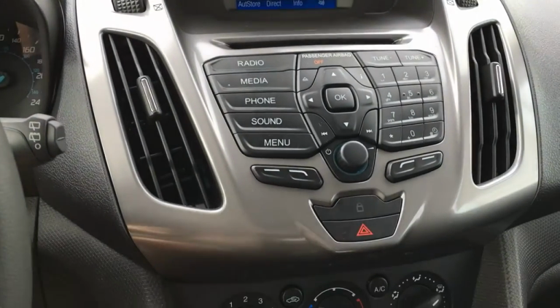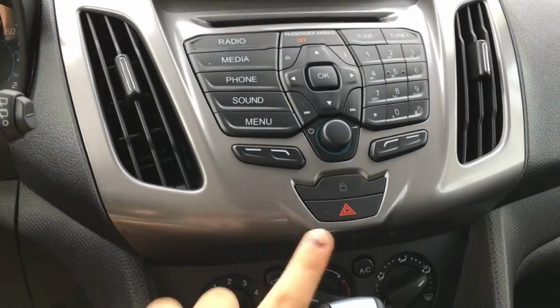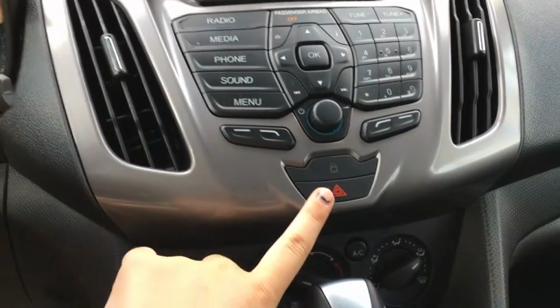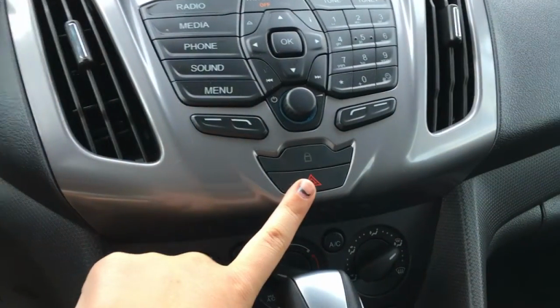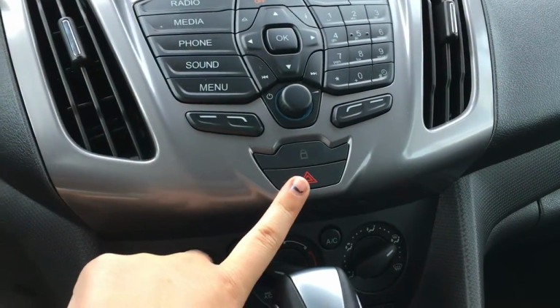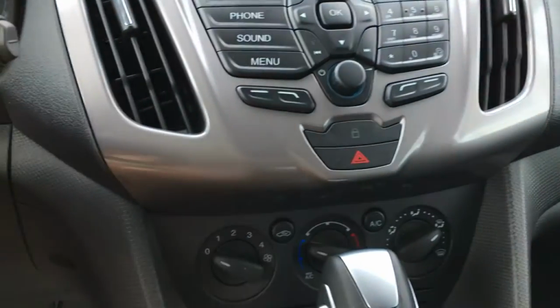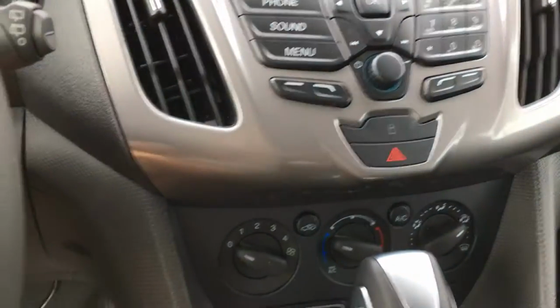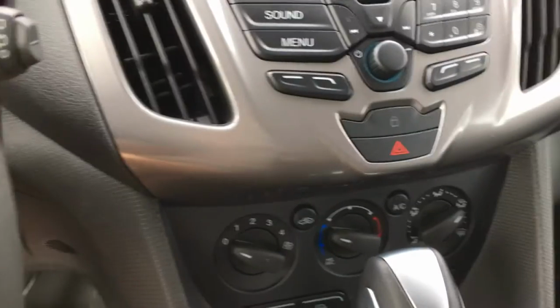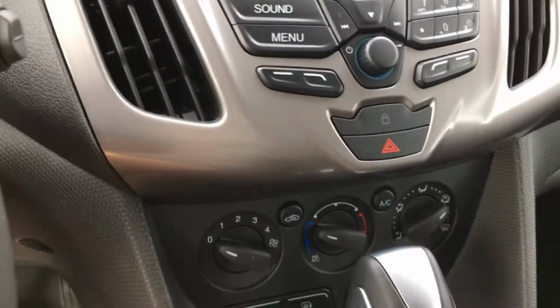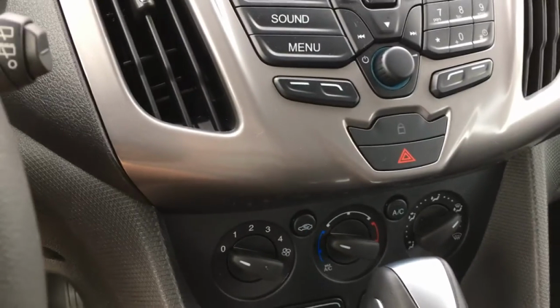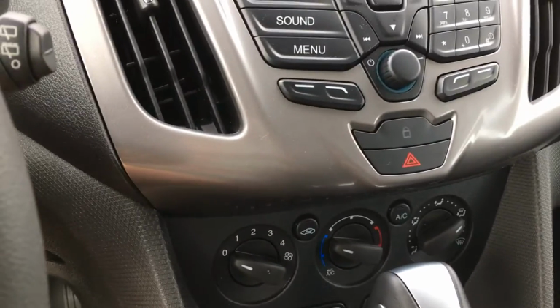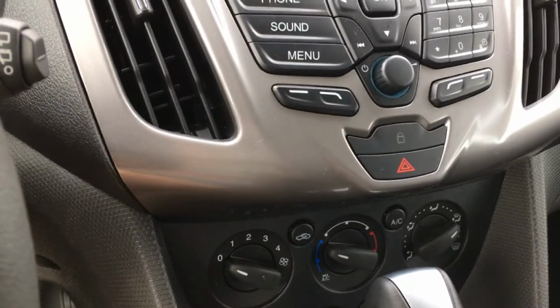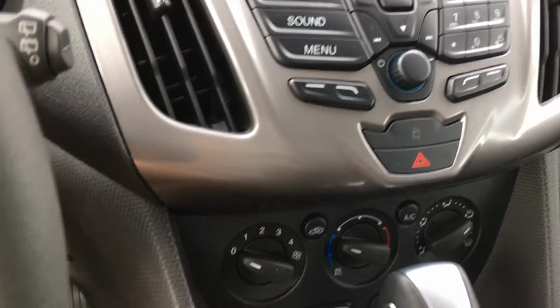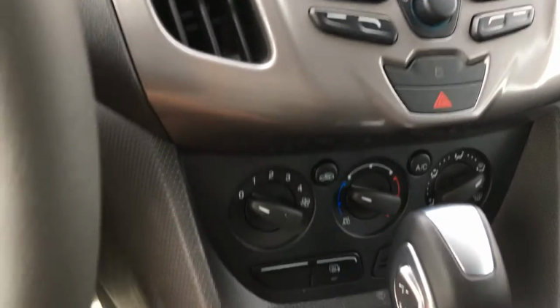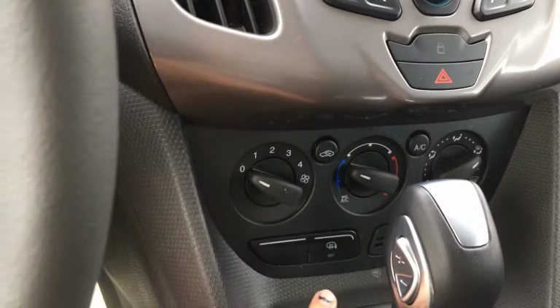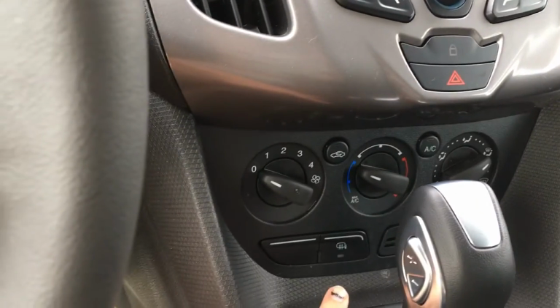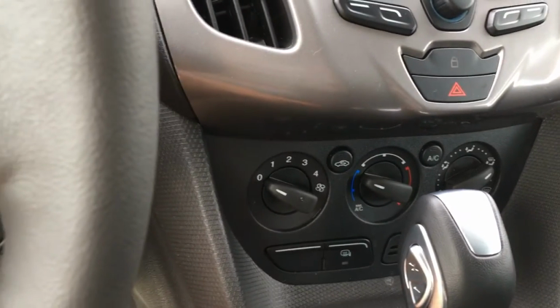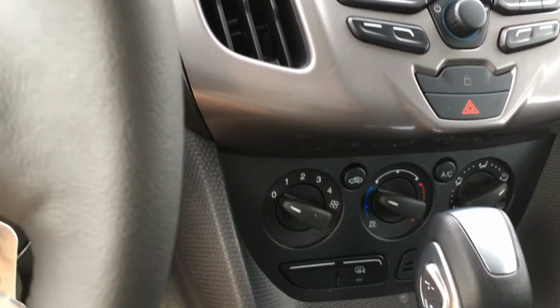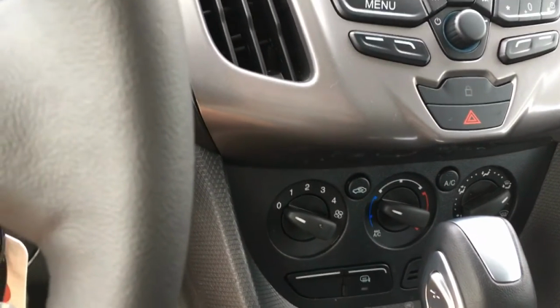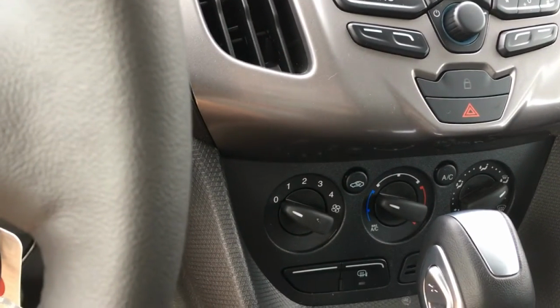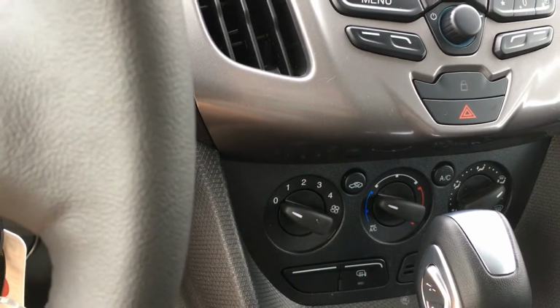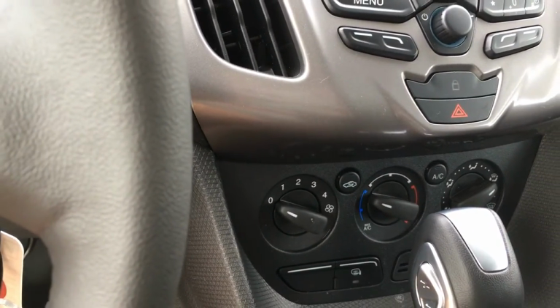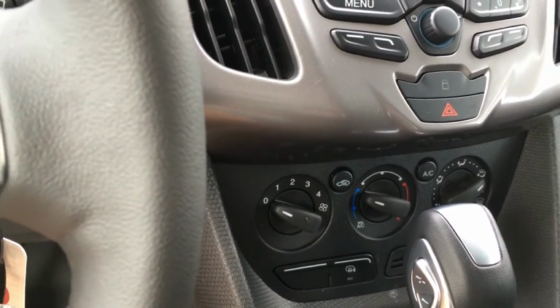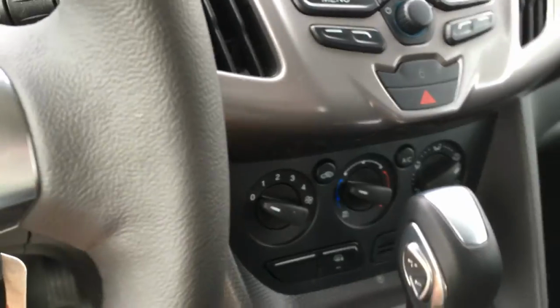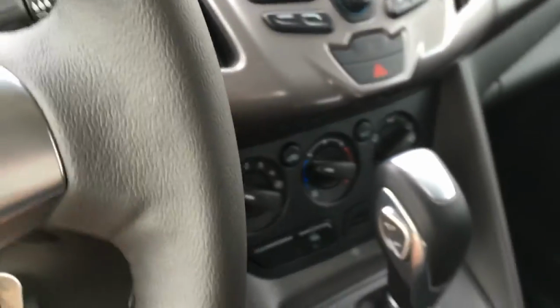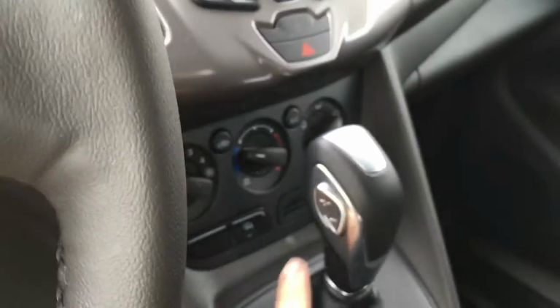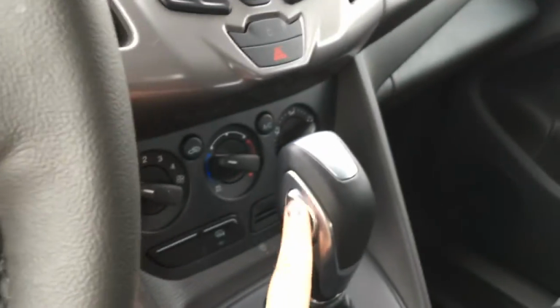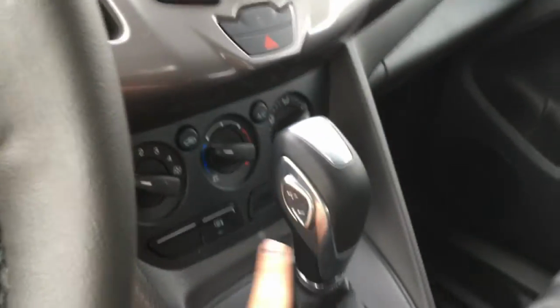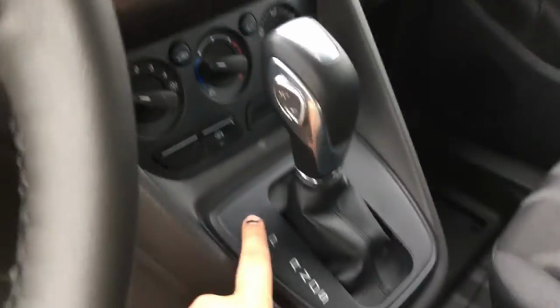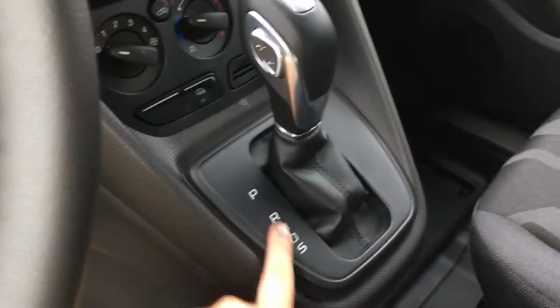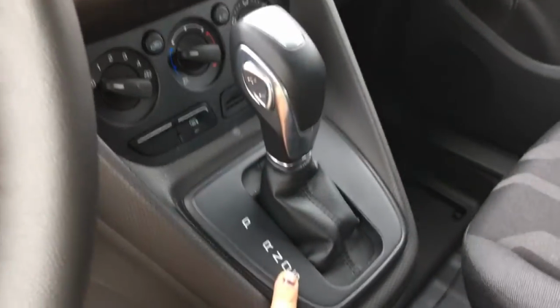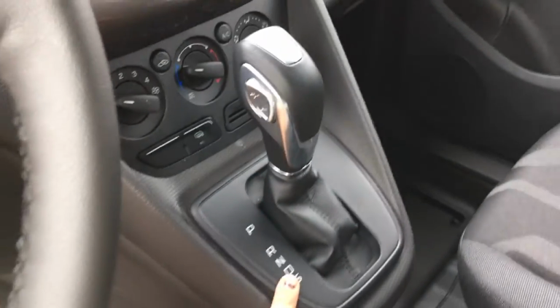Below it all, you have your hazard lights, AC, front defrost, heated side mirrors, fan speed, and temperature control. There's also select shift automatic transmission.